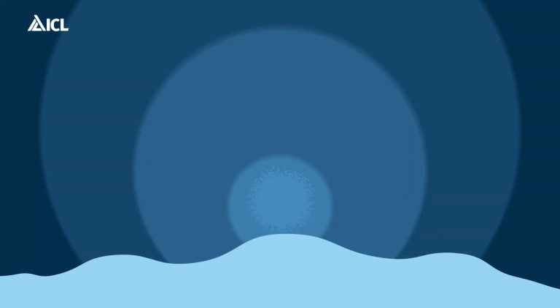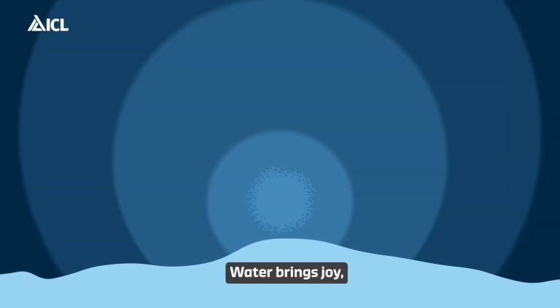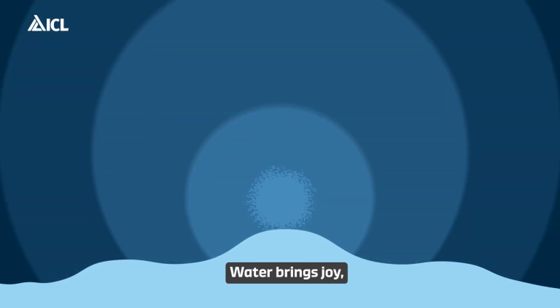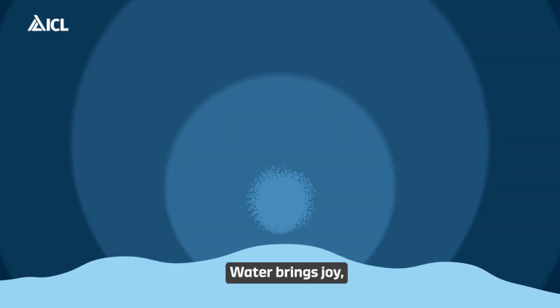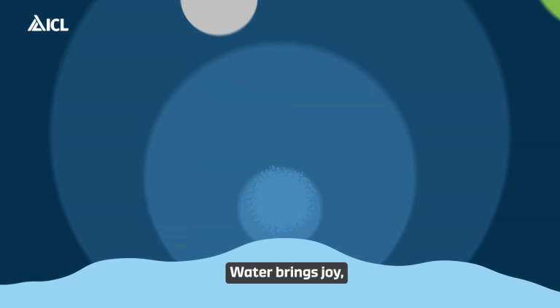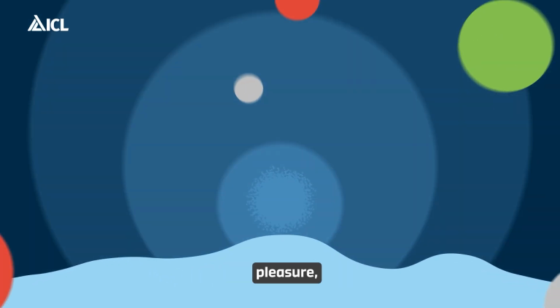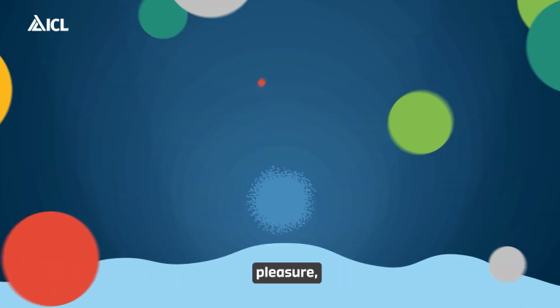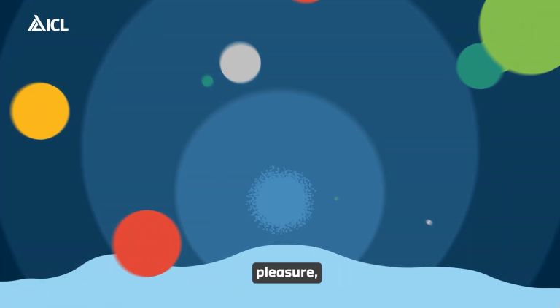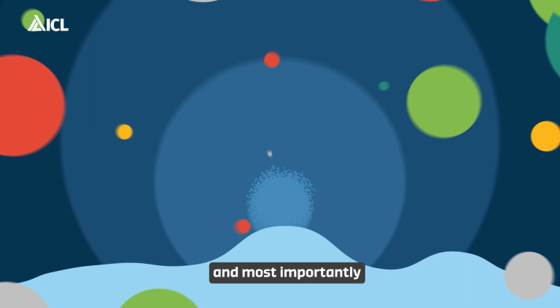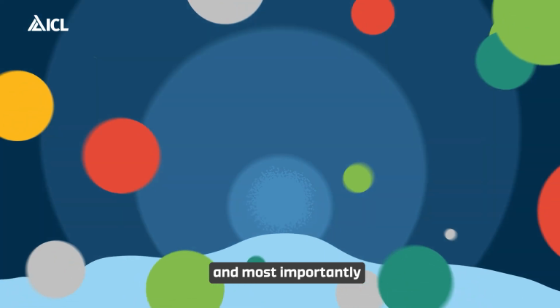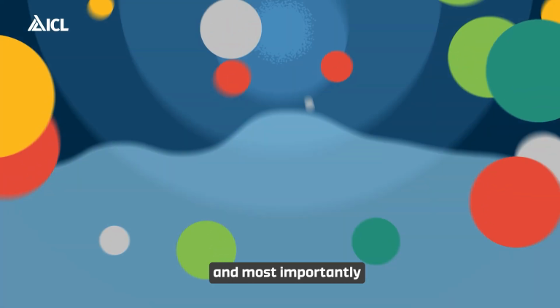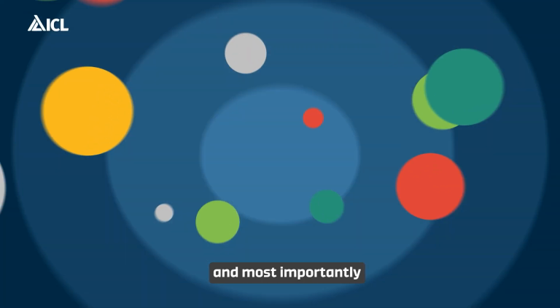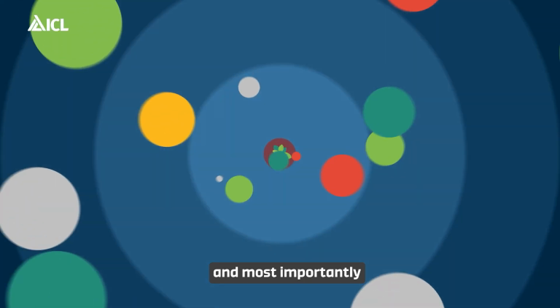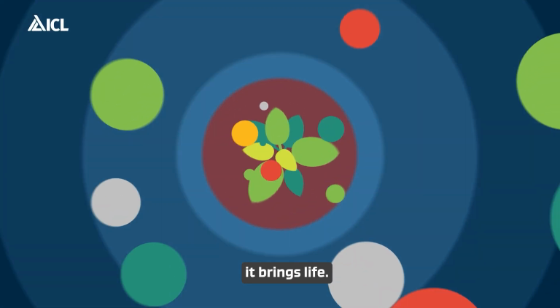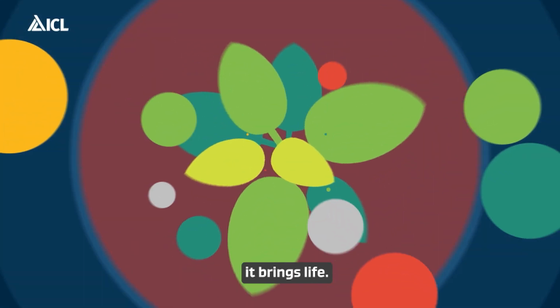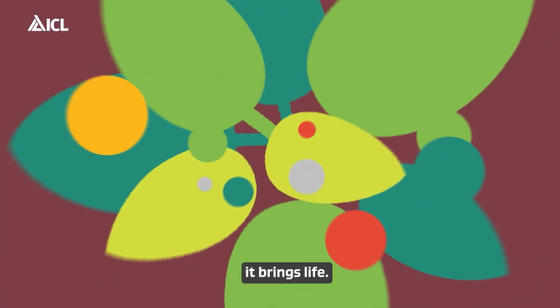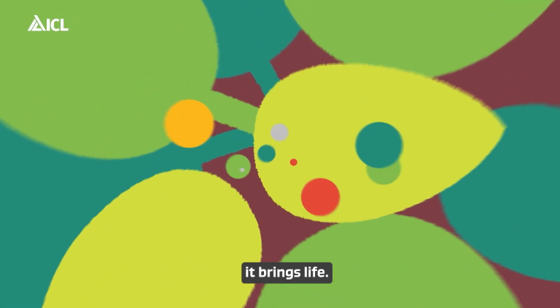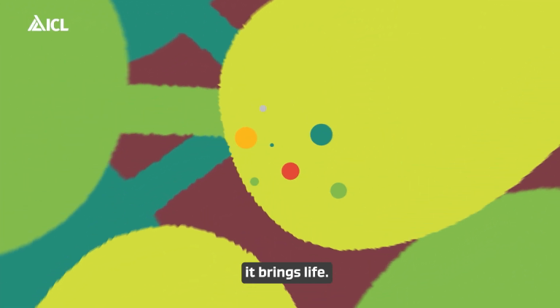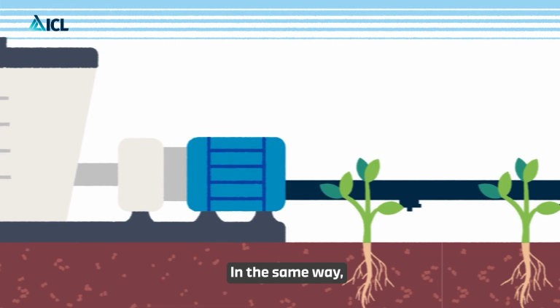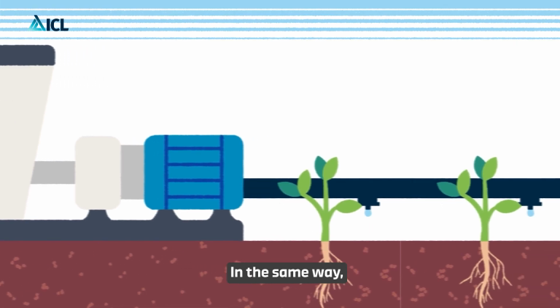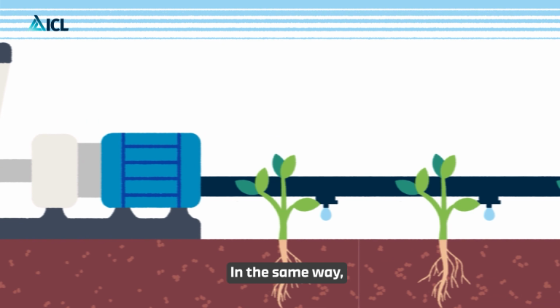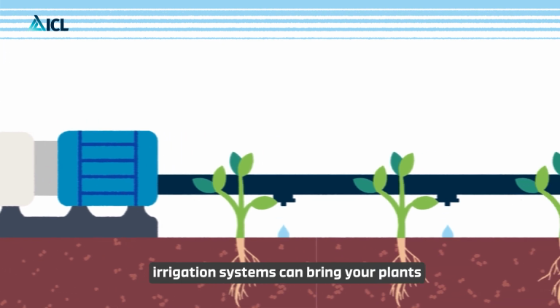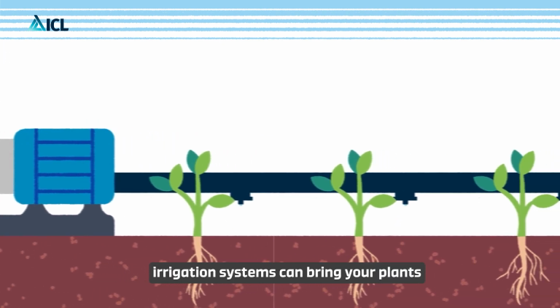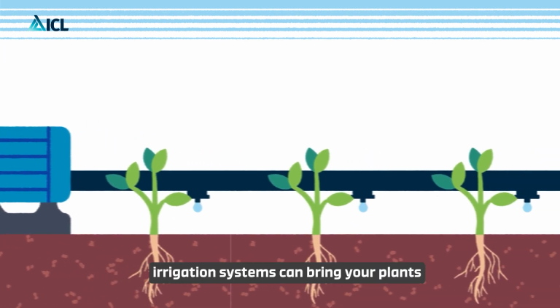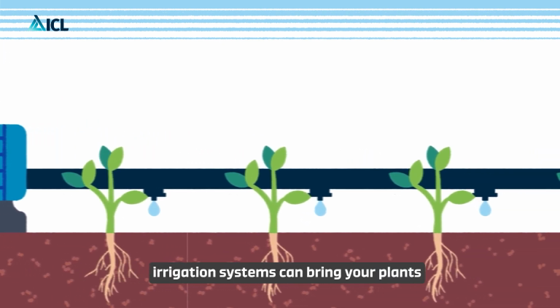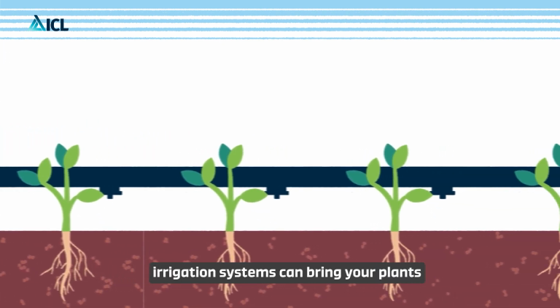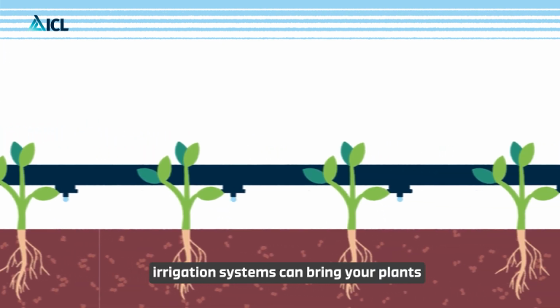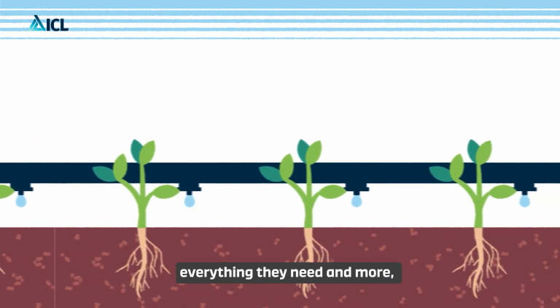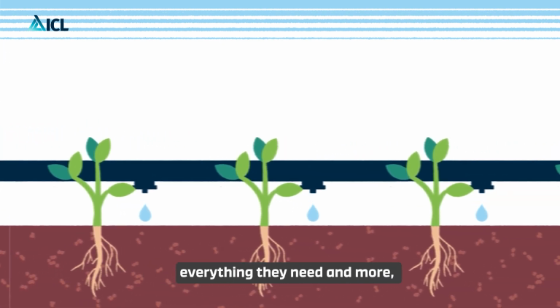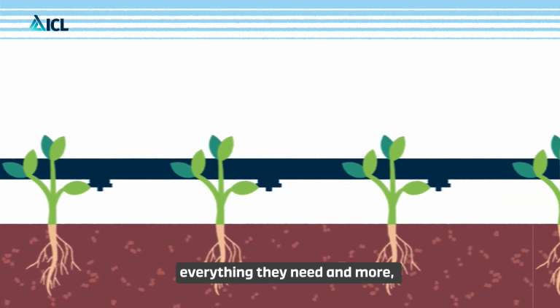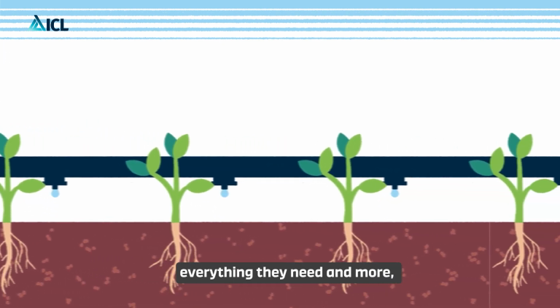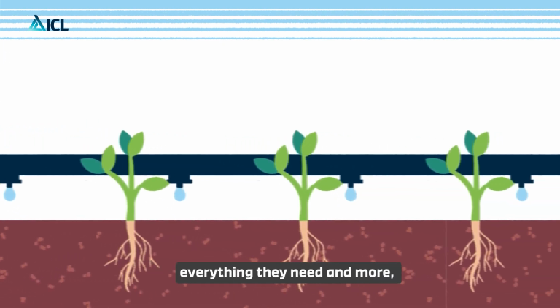Water brings joy, pleasure, and most importantly, it brings life. In the same way, irrigation systems can bring your plants everything they need and more.